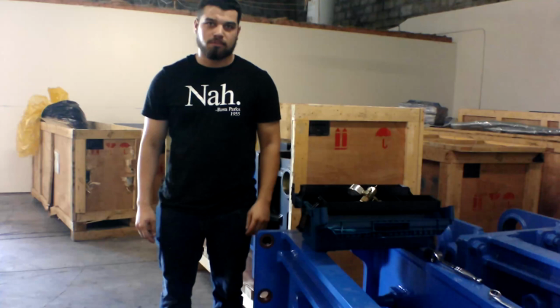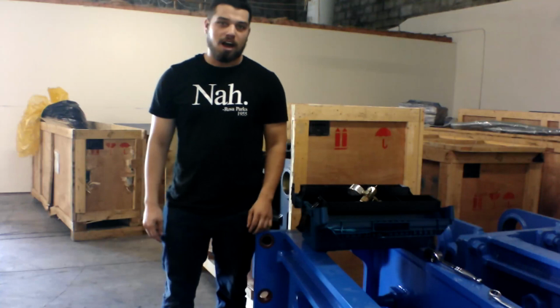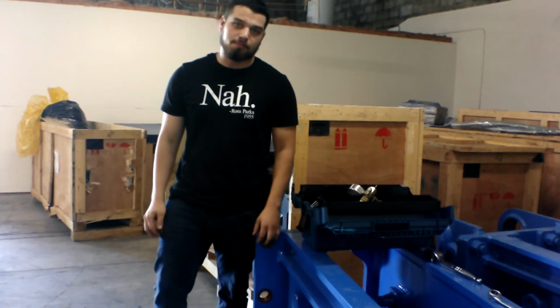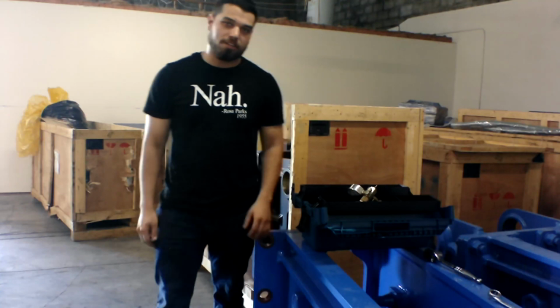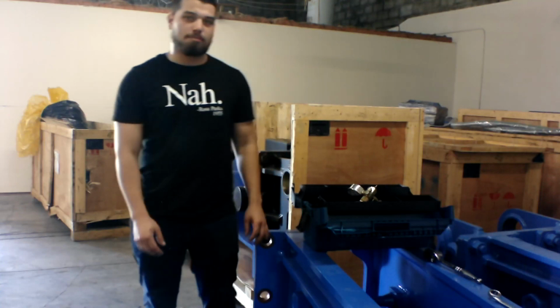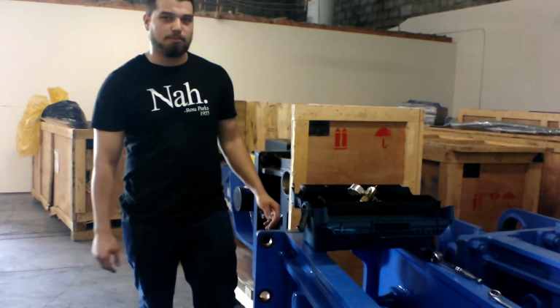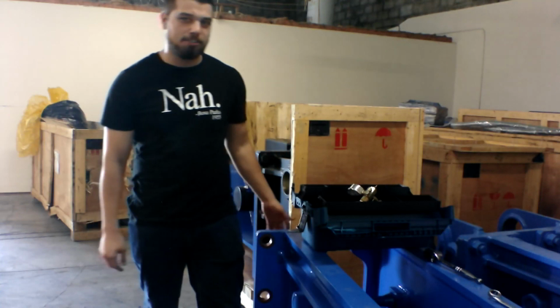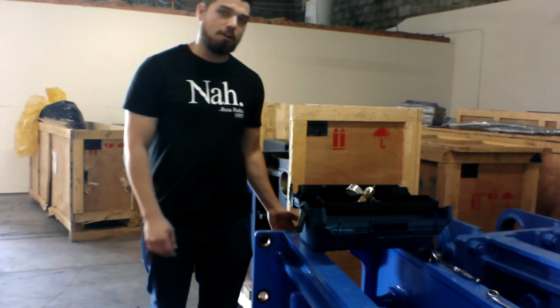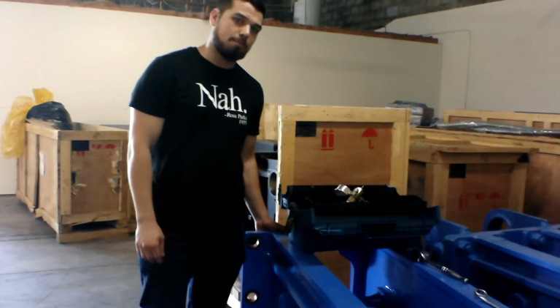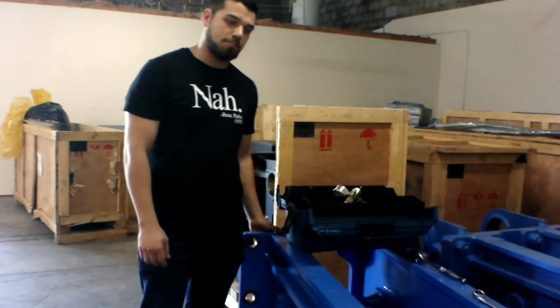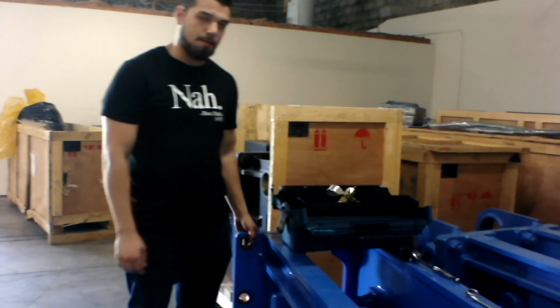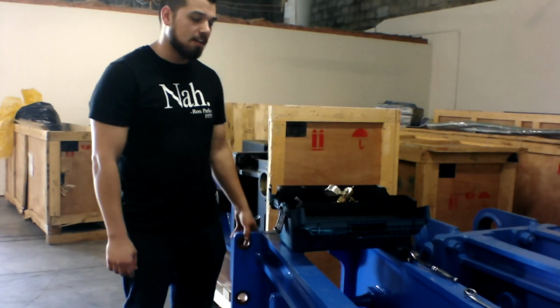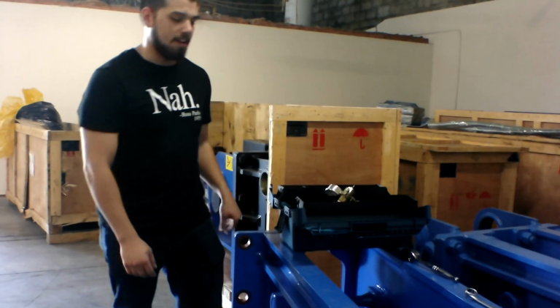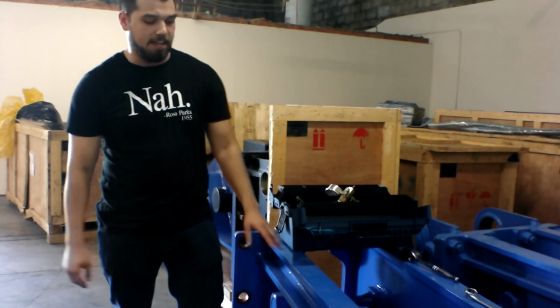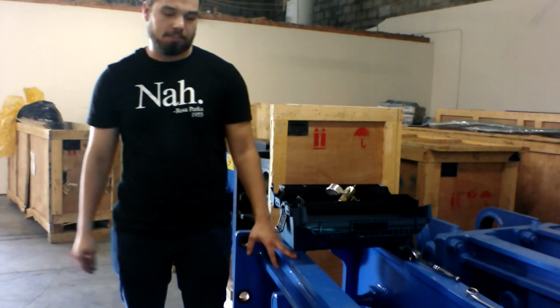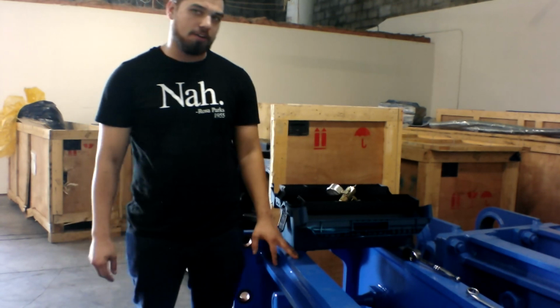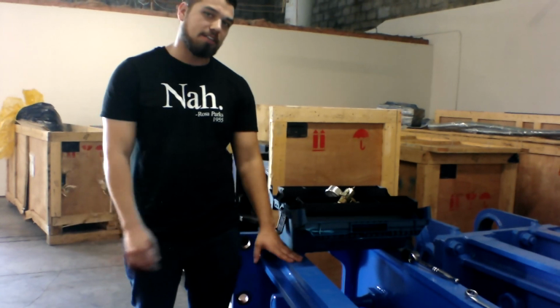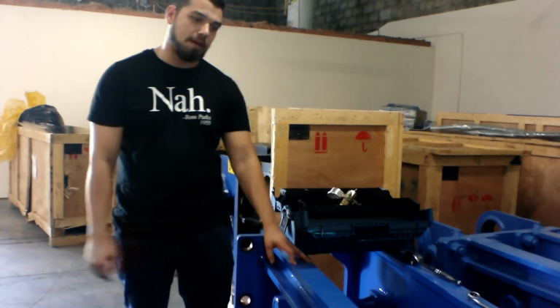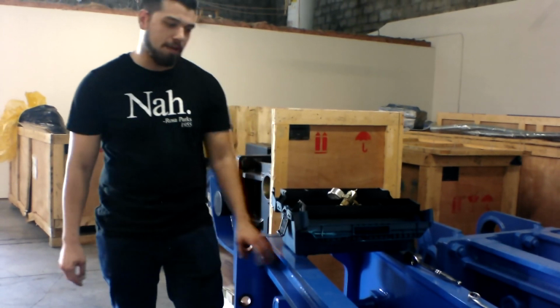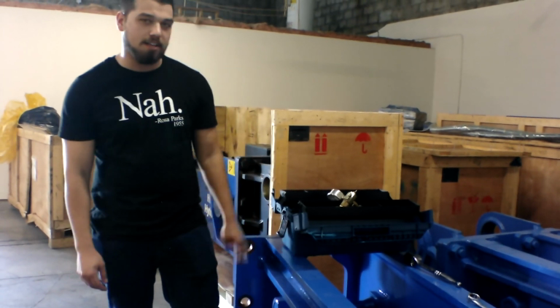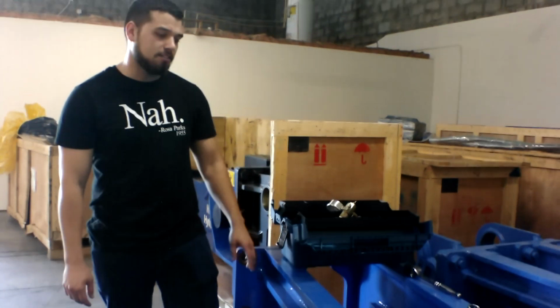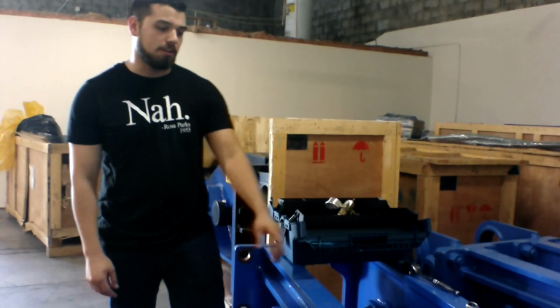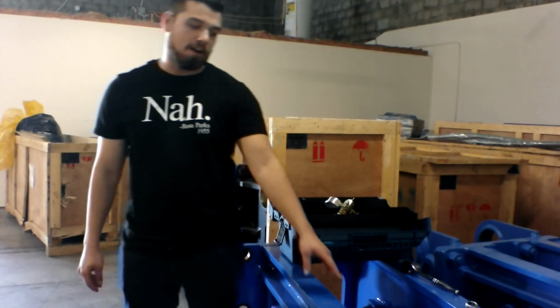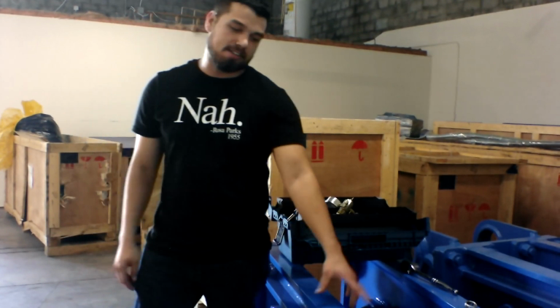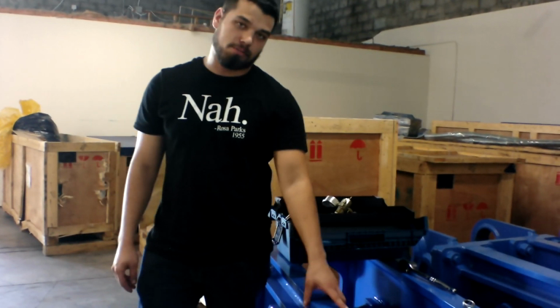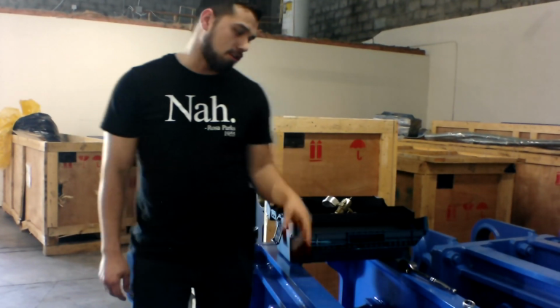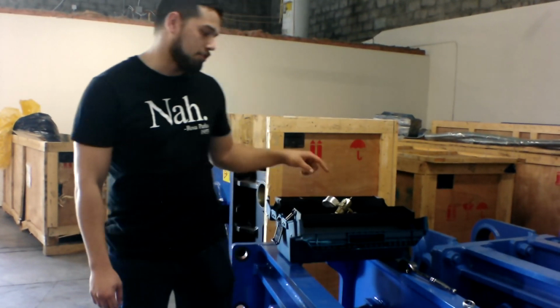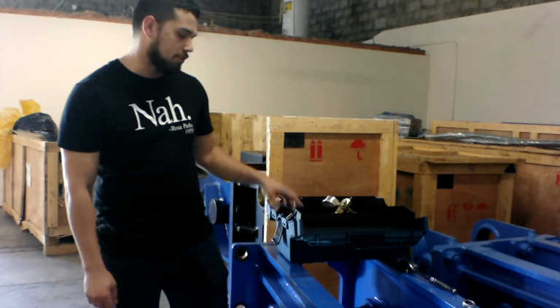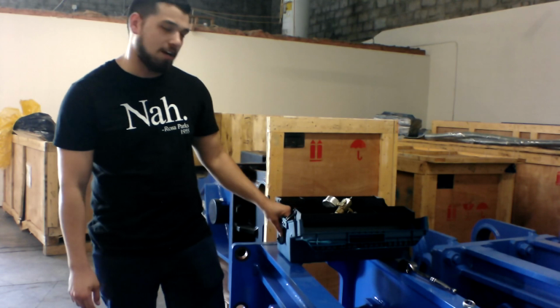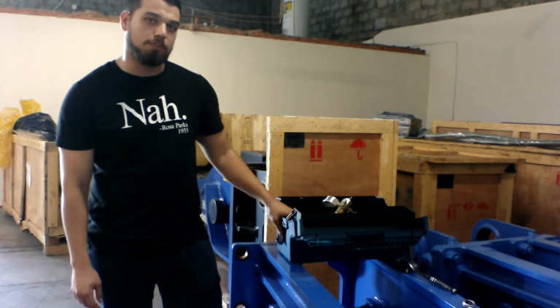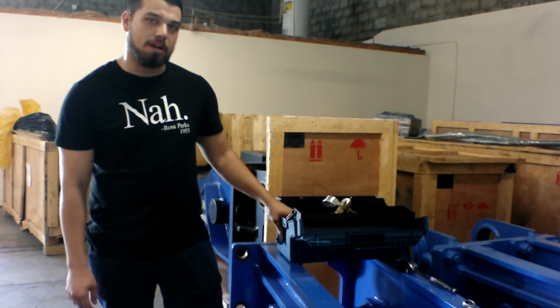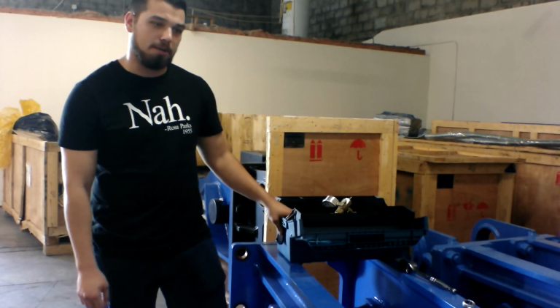Hi, my name is Julius. I'm the product support manager for RJB Hydraulic Hammers. Today I have an HK330 10,000 pound impact flask. We're going to go over how to gas the accumulator and also what should come in your toolbox when you get a brand new hammer.